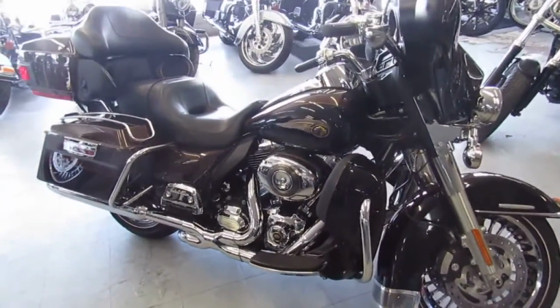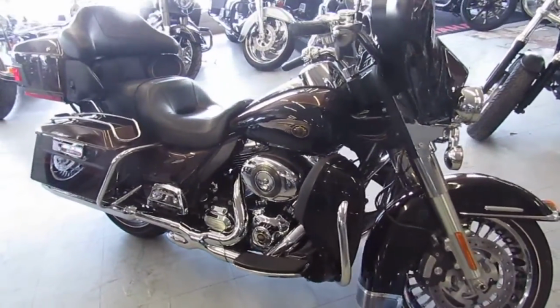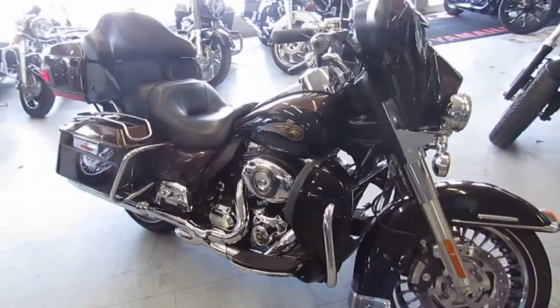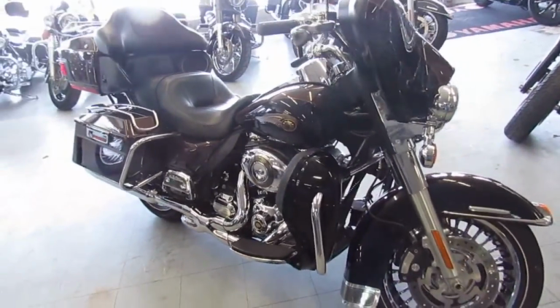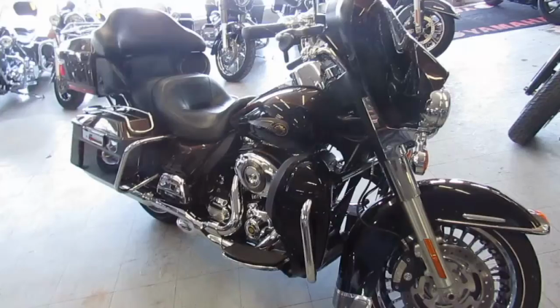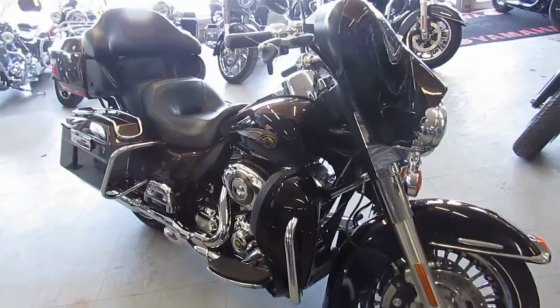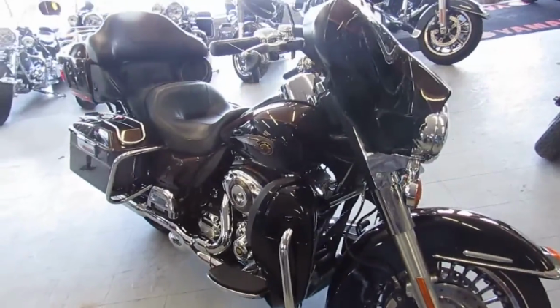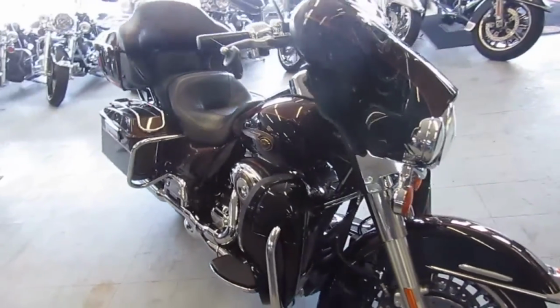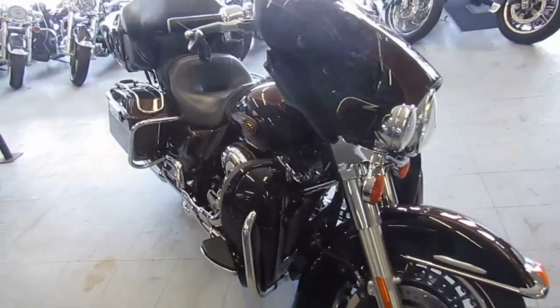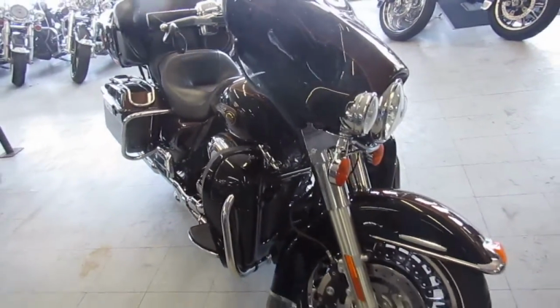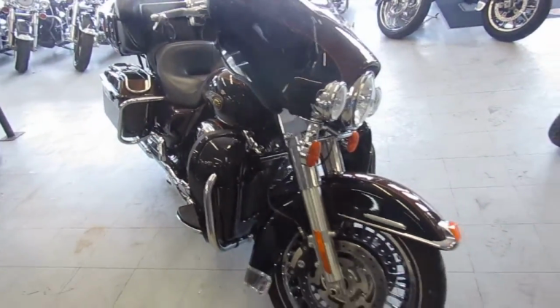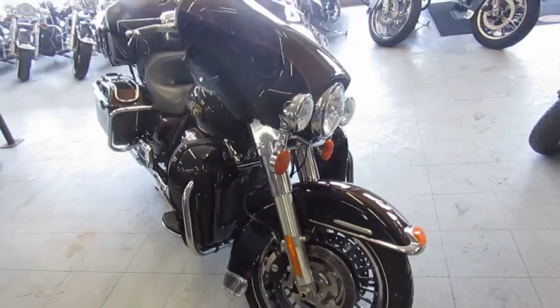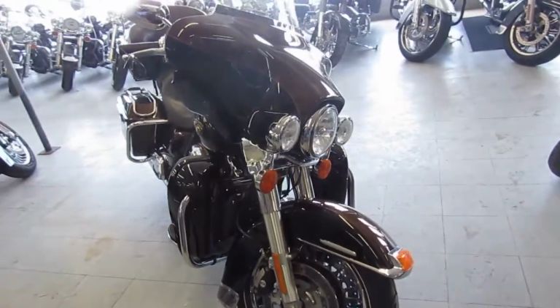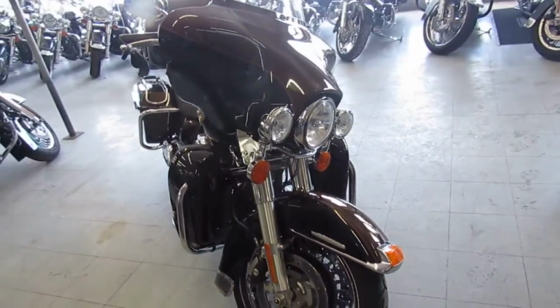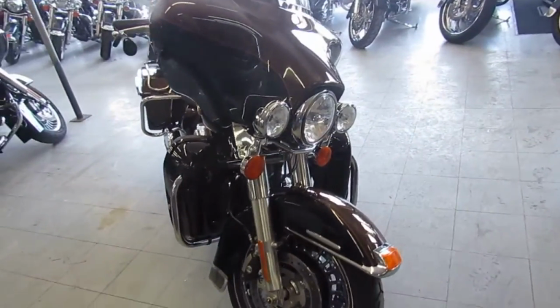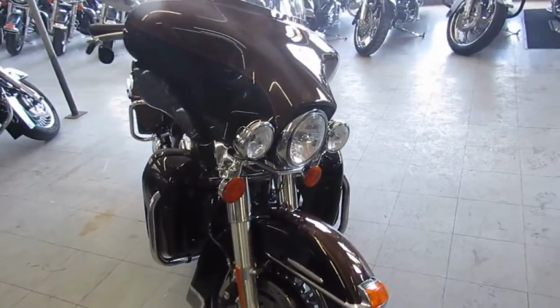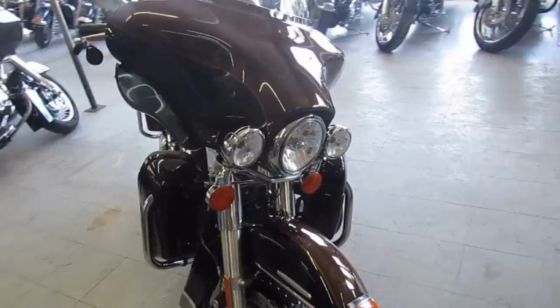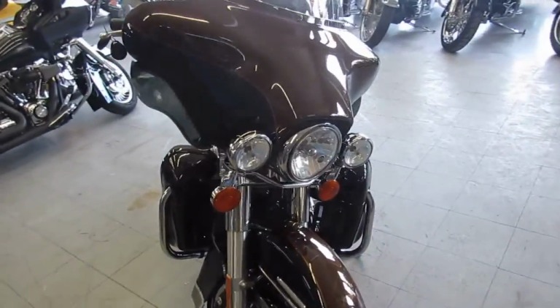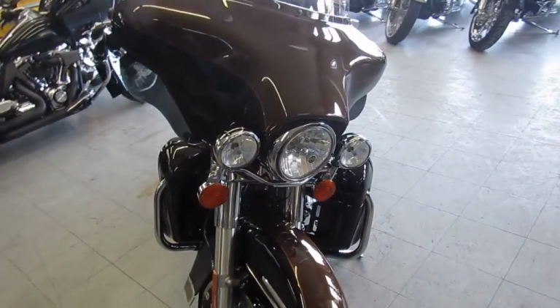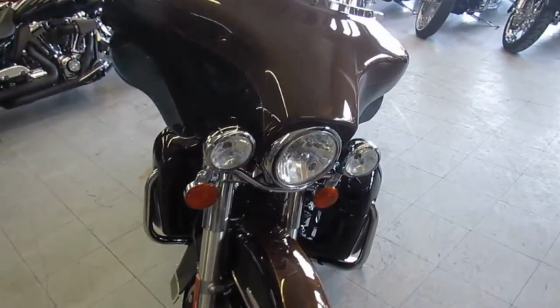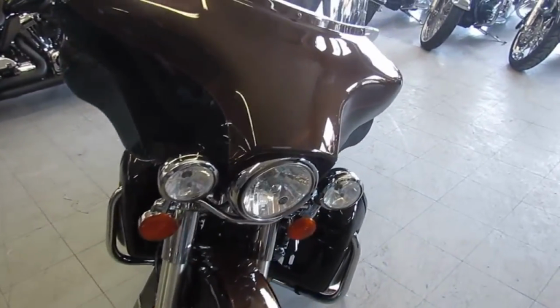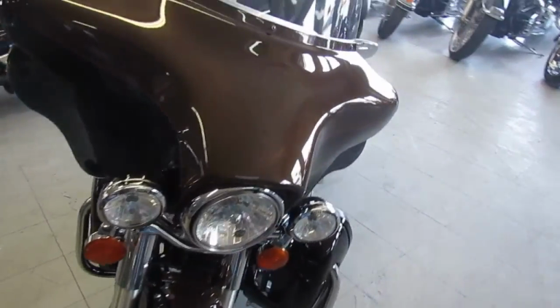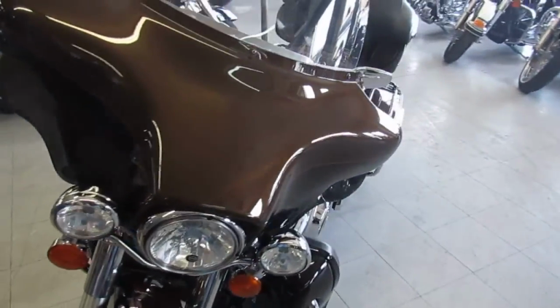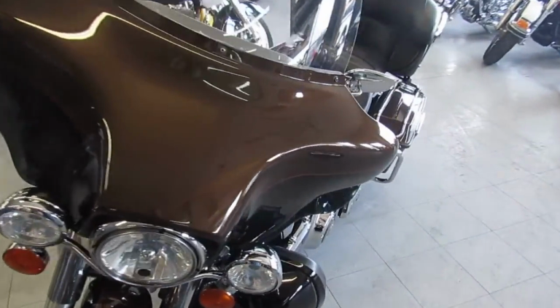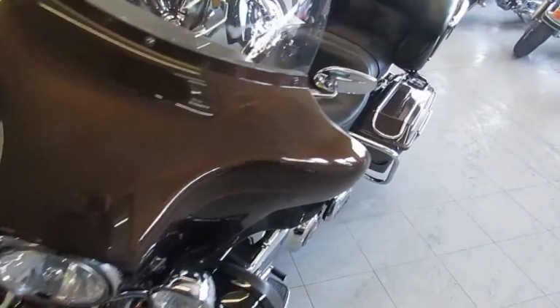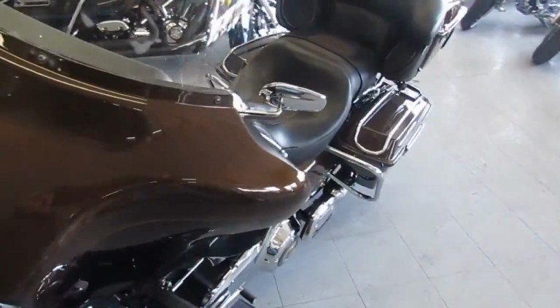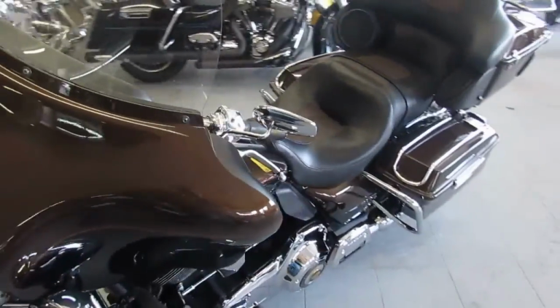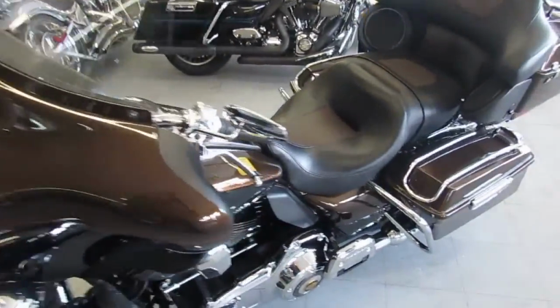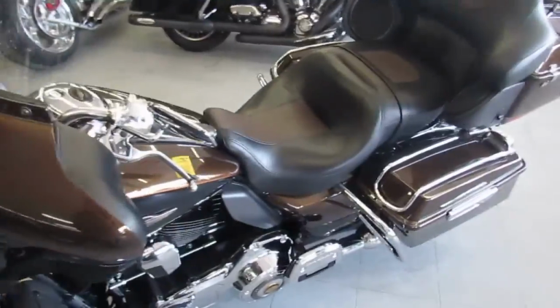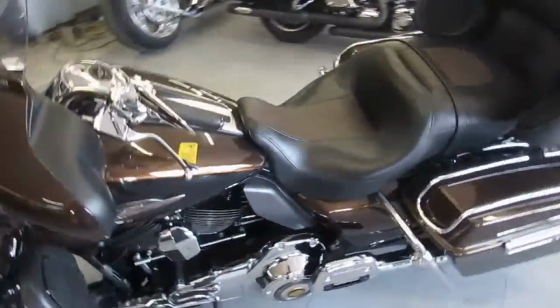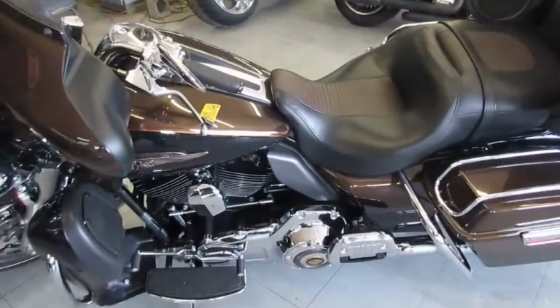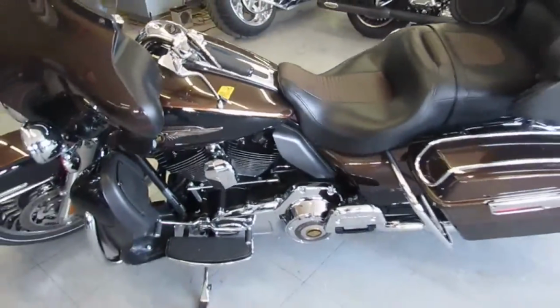We have guaranteed financing, out of state financing available, and we can assist in shipping nationwide. We offer leasing programs and have layaway programs here, and trade-ins are always welcome. Give us a call today and you can ride today. It's ApprovalPowersports.com.